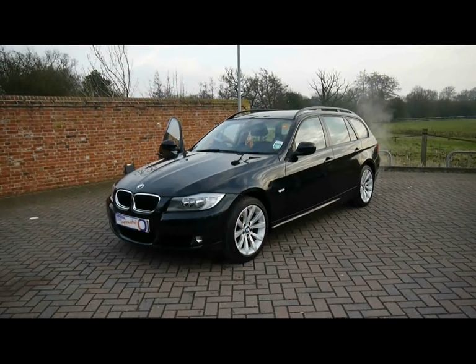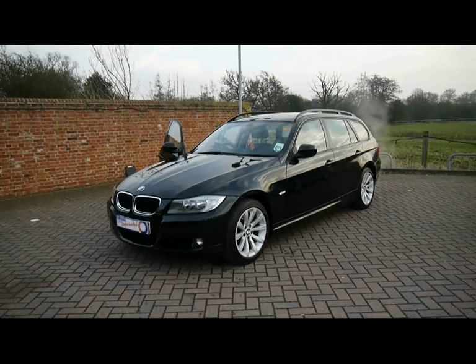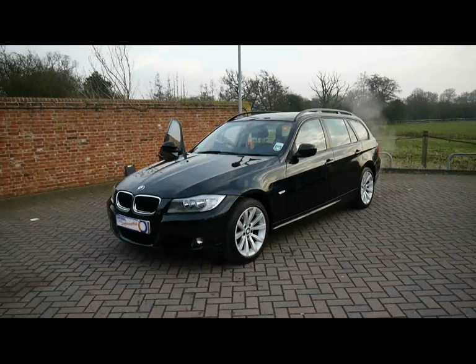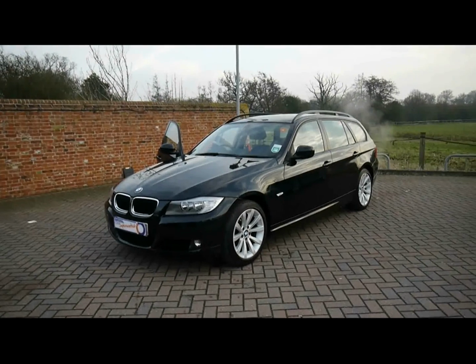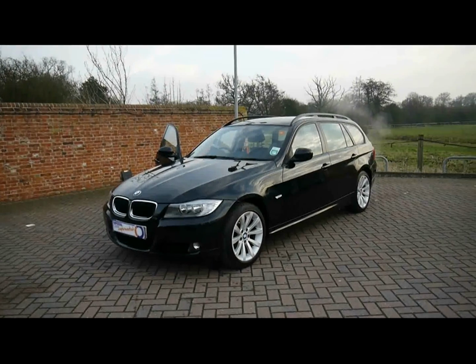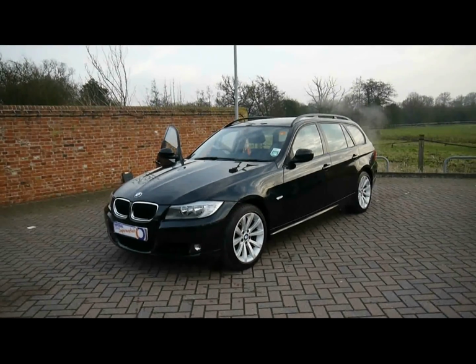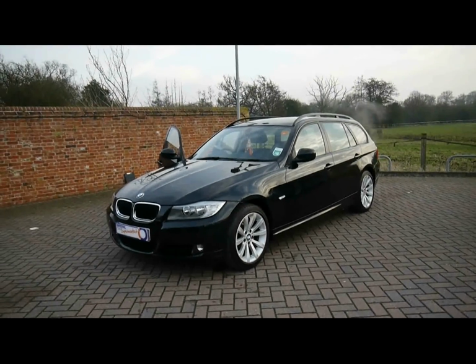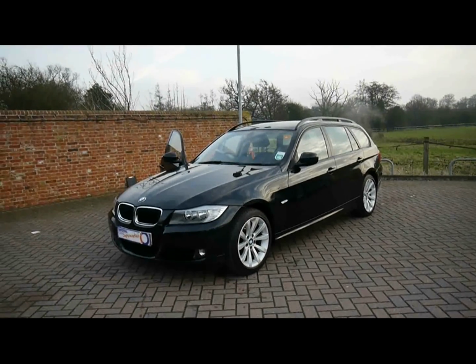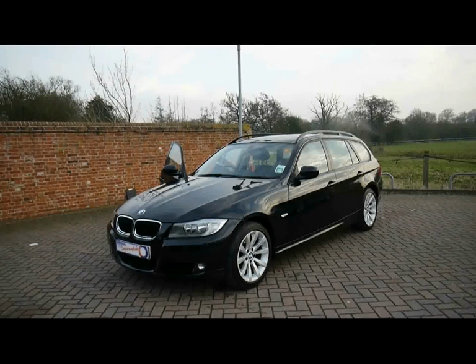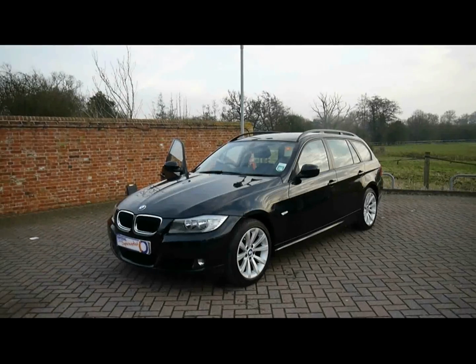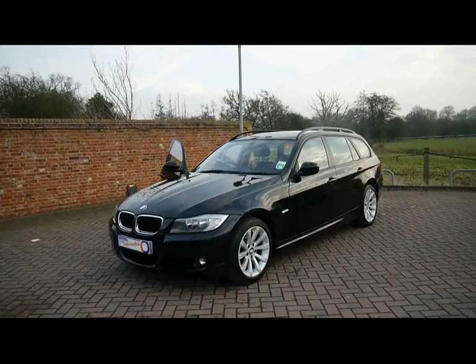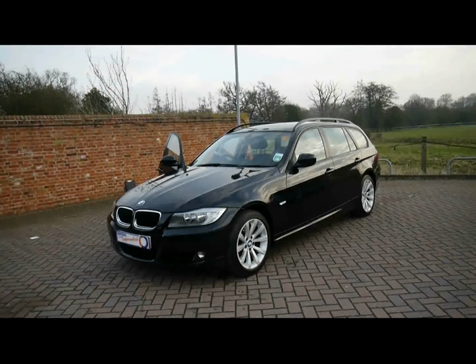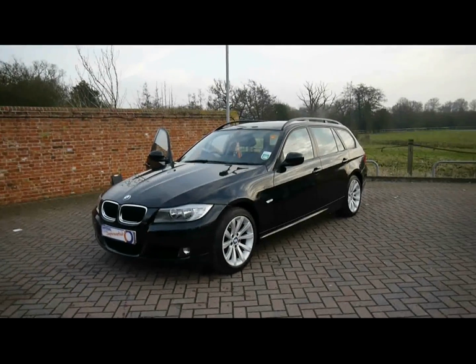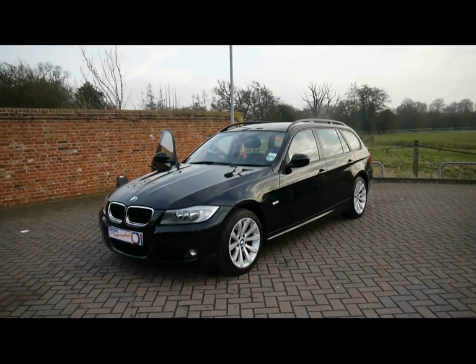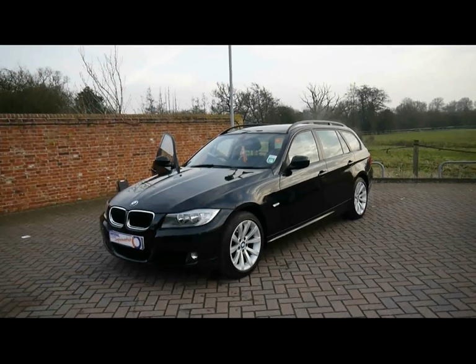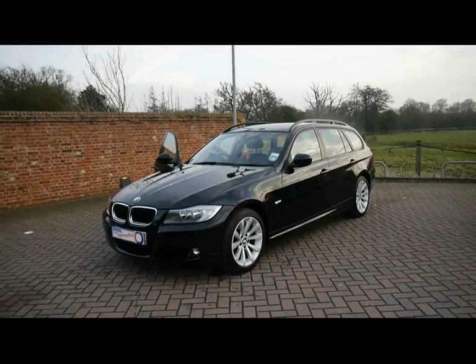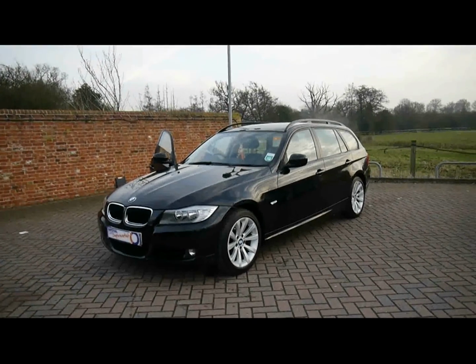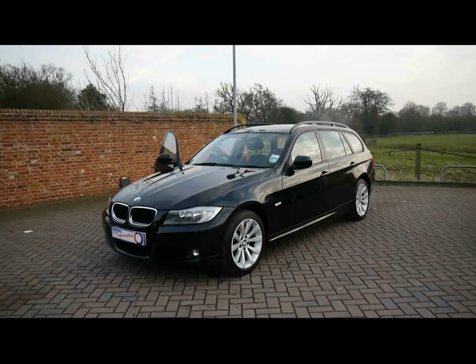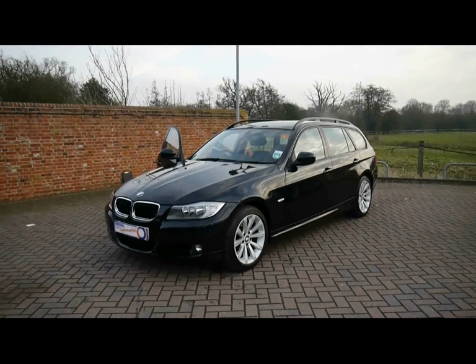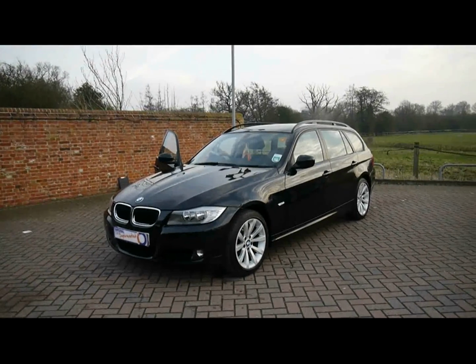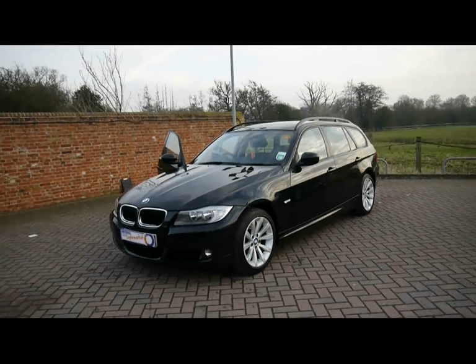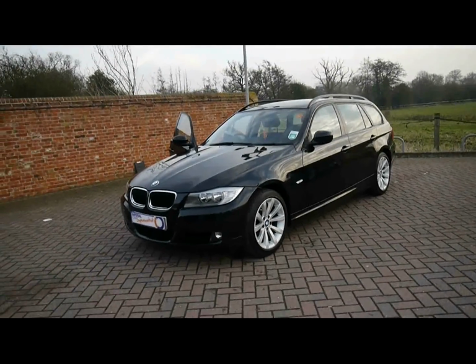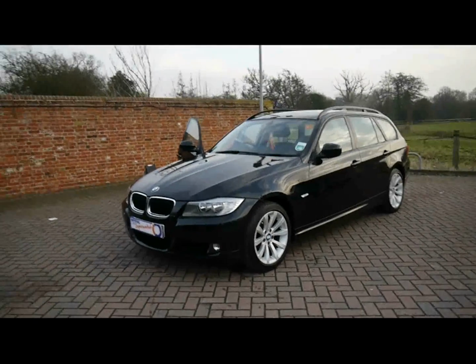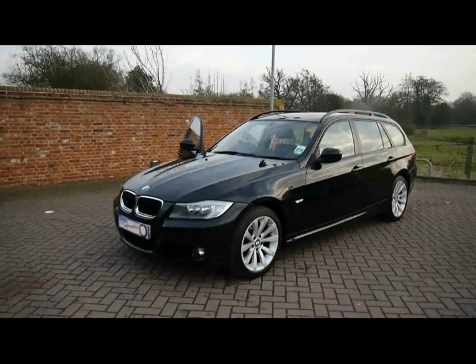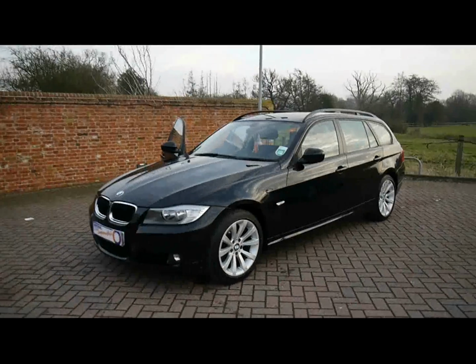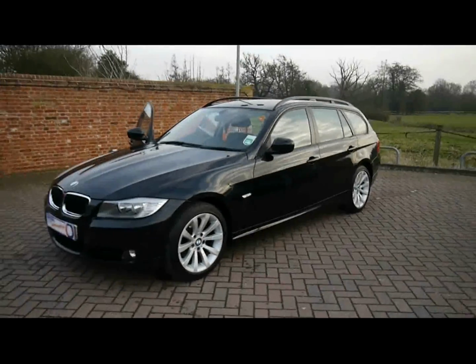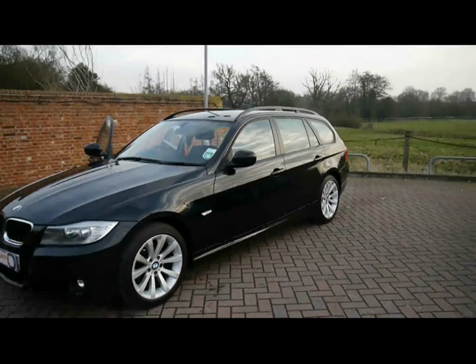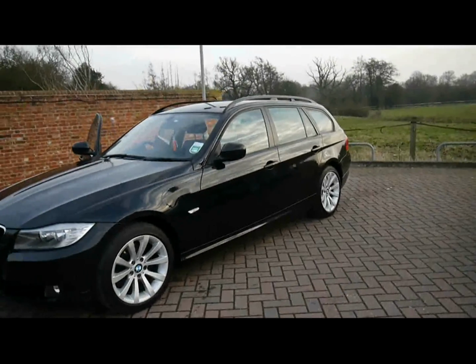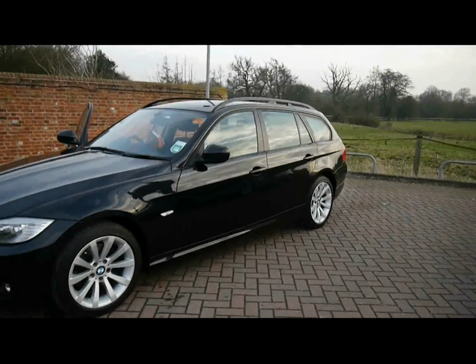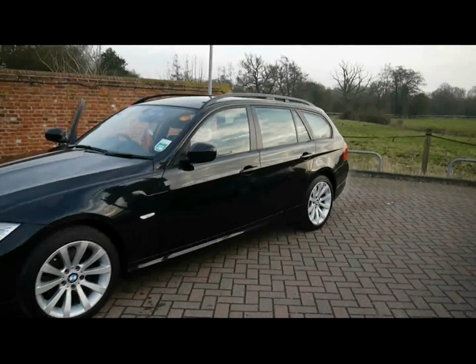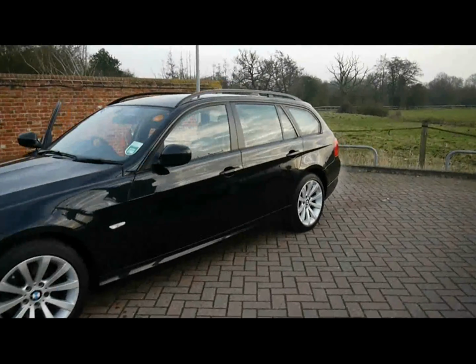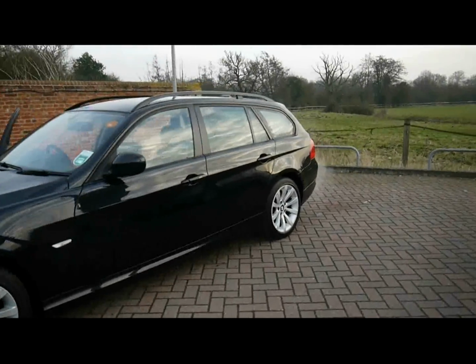Welcome to Imperial Cars. We have a BMW 3 Series Touring Diesel on a 58 plate to show you. Let's go for a quick tour around the car to highlight some features and to give you a good idea of the condition as well.